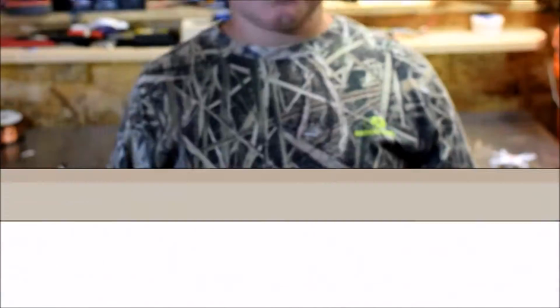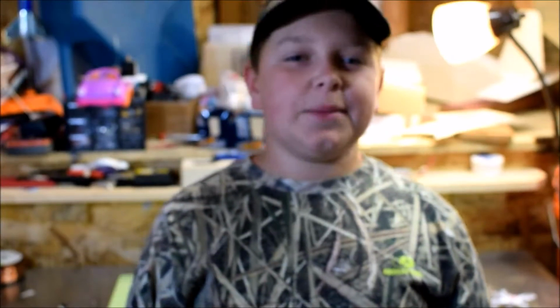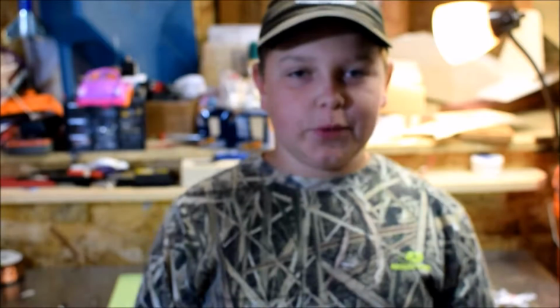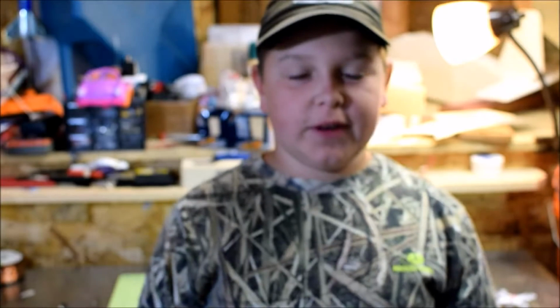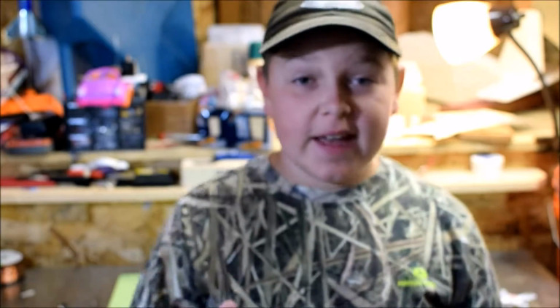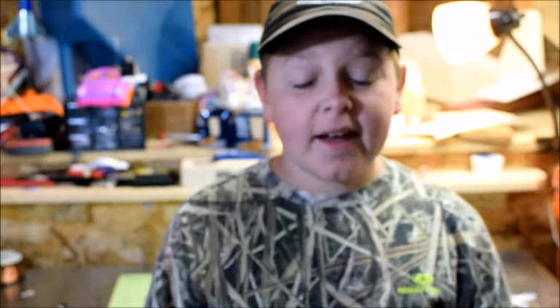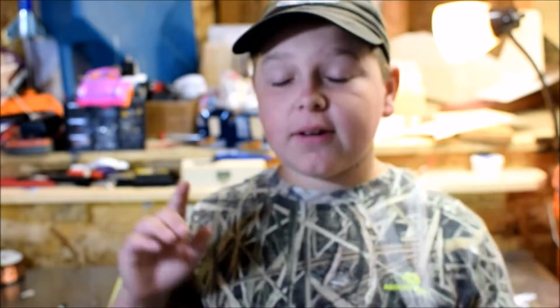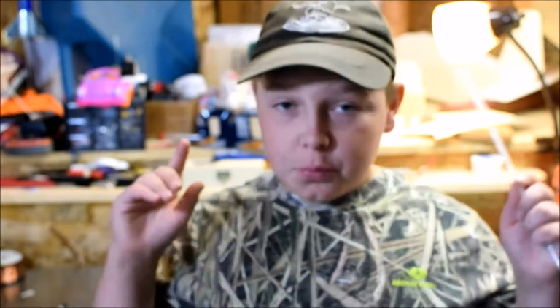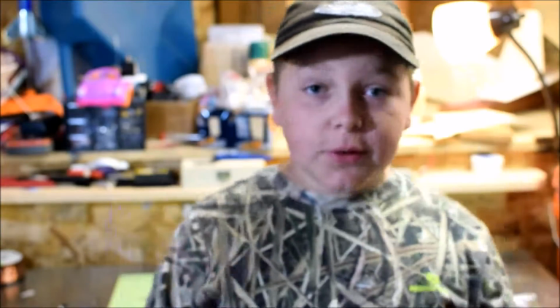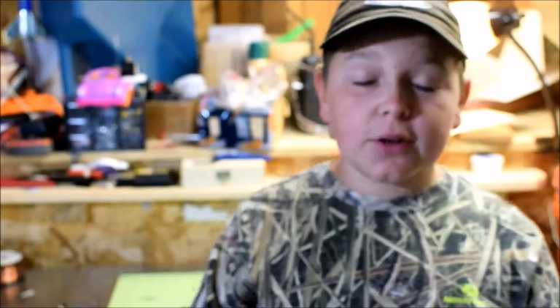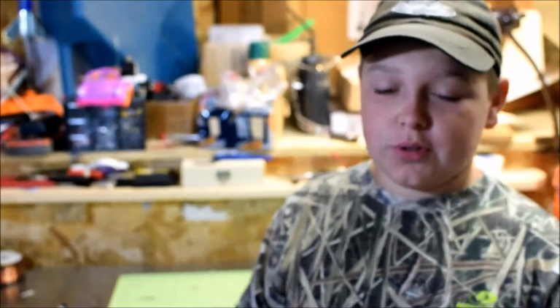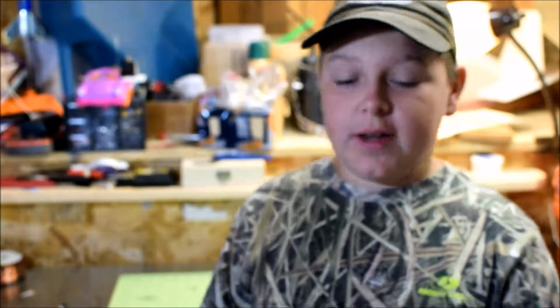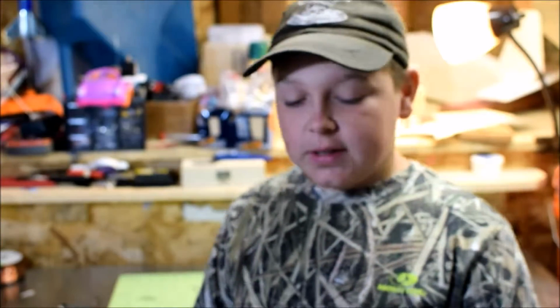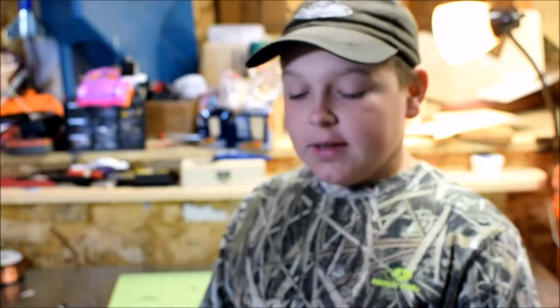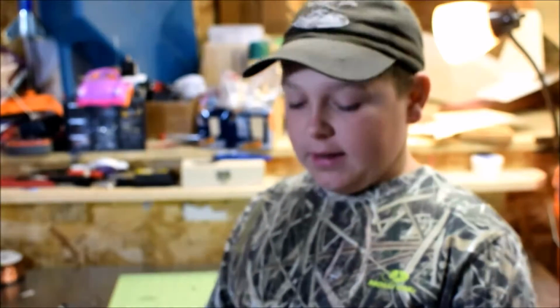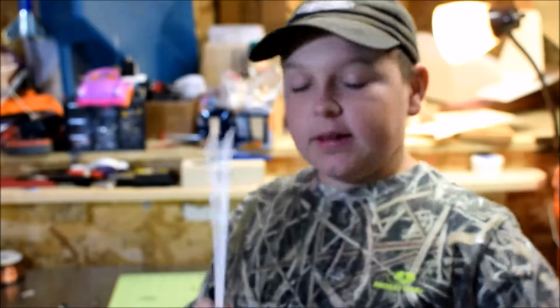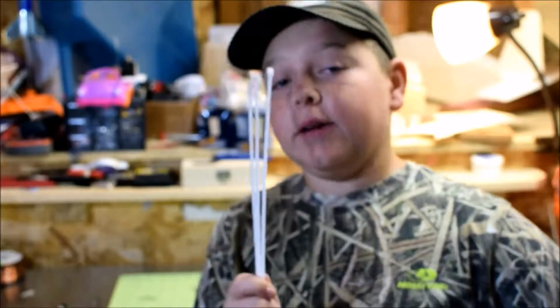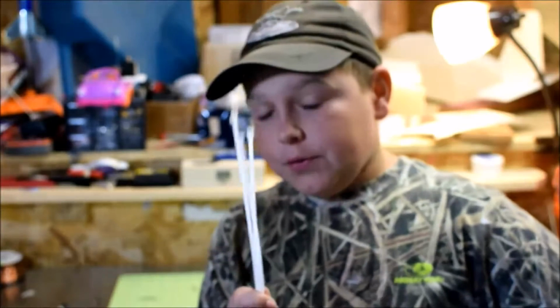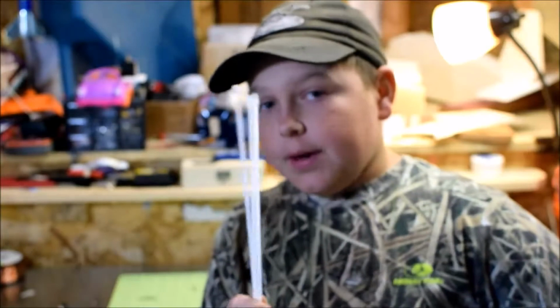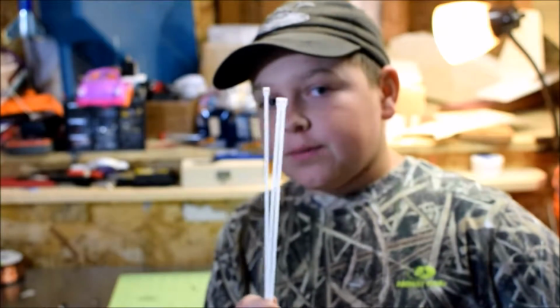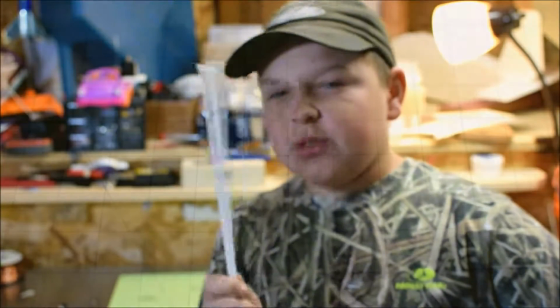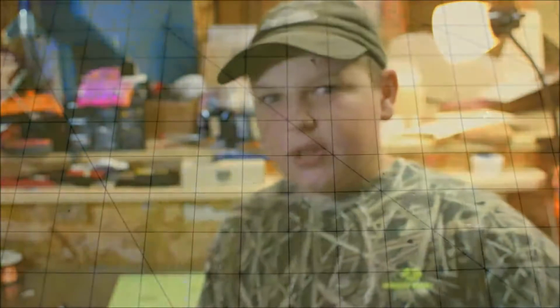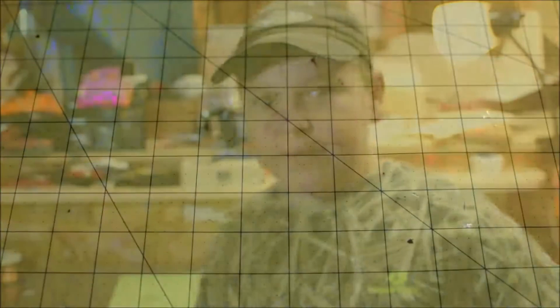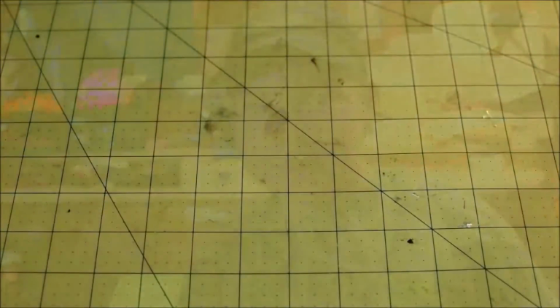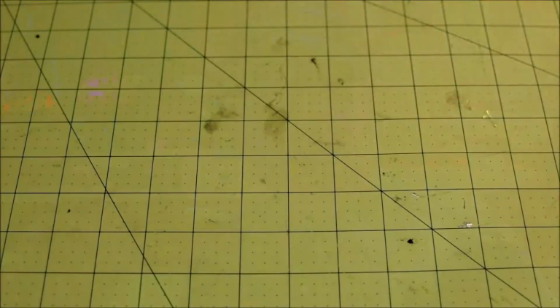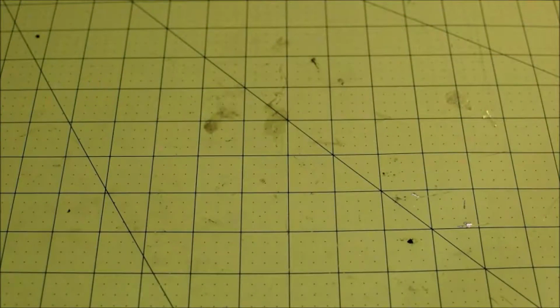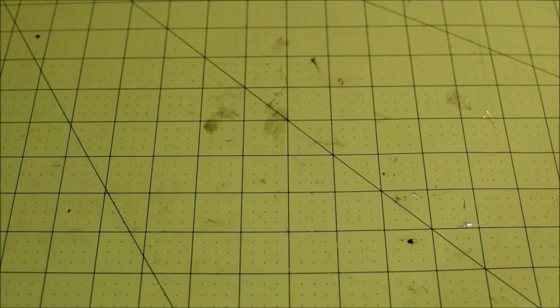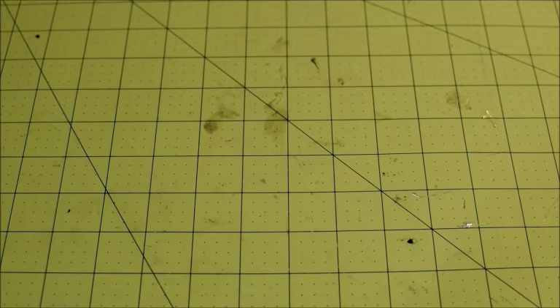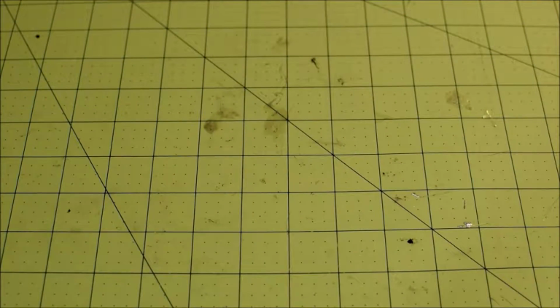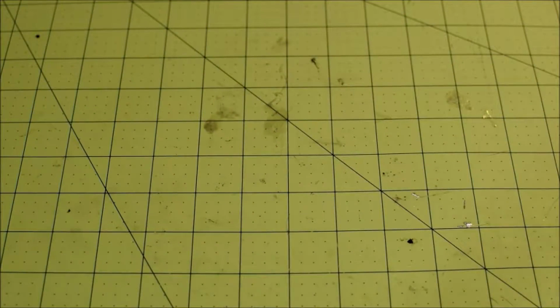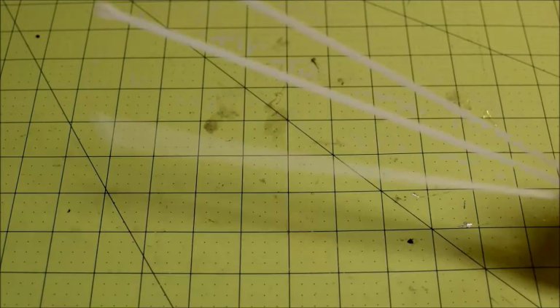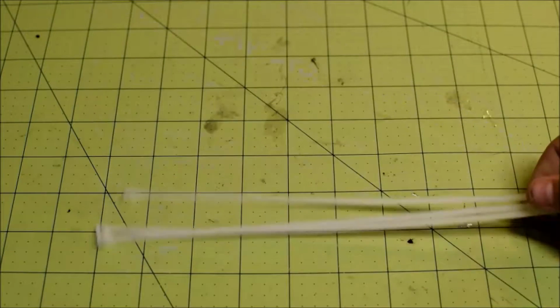Hi, I'm Jsportster and today I've got a really cool trick for you guys and it involves zip ties. So let's go check it out. What you're gonna need to do is you're gonna need to take three zip ties.